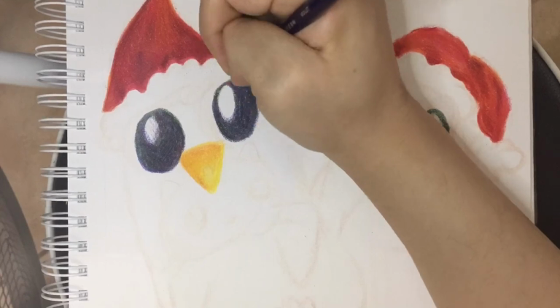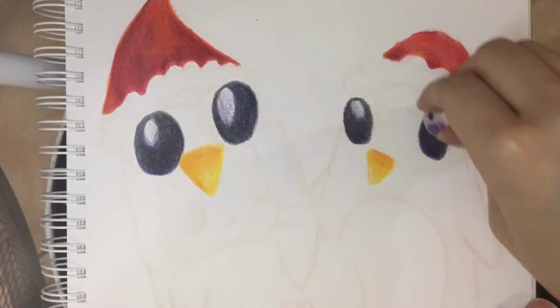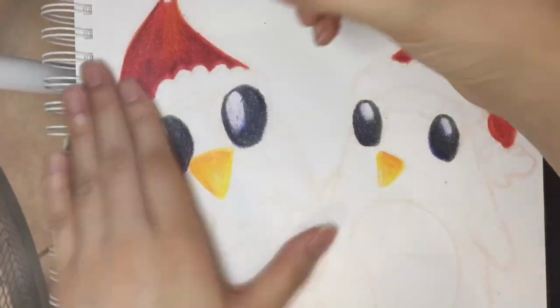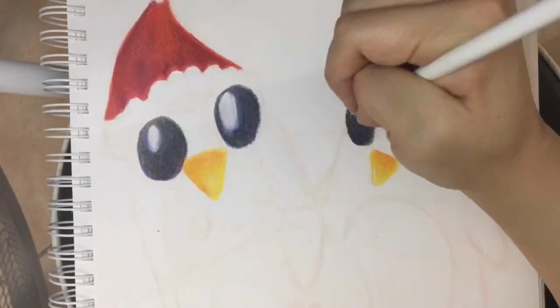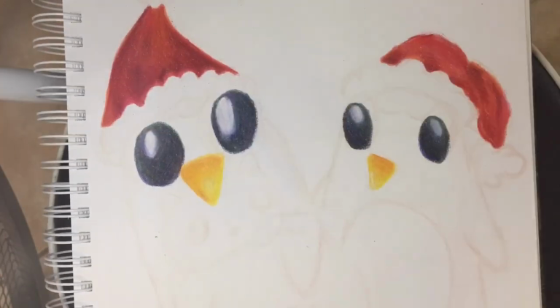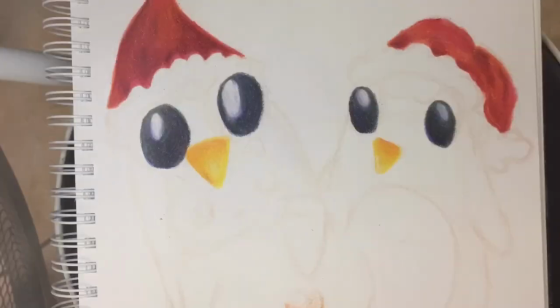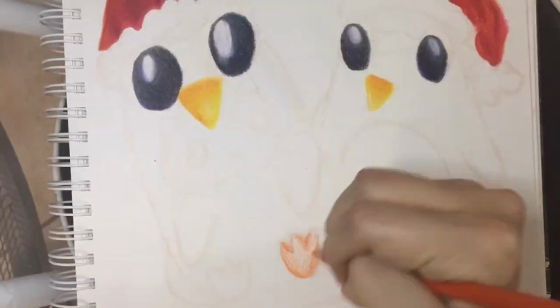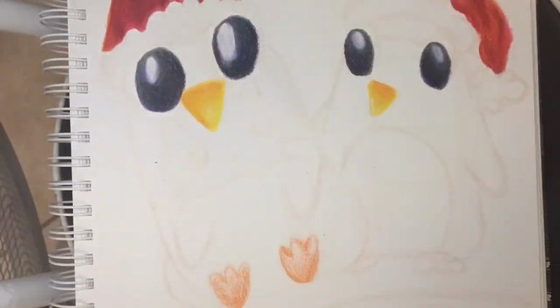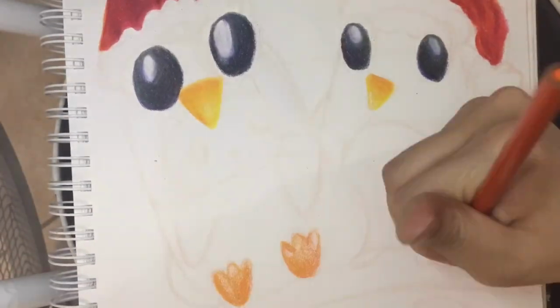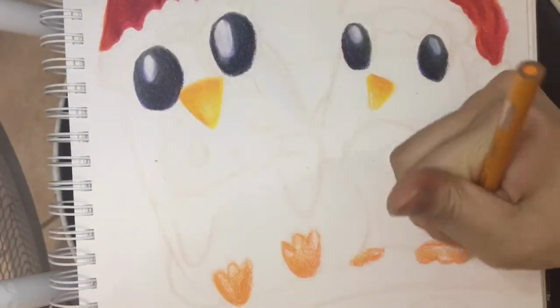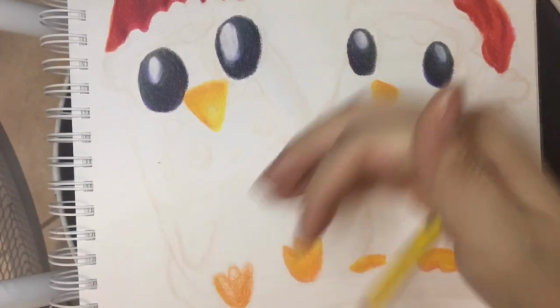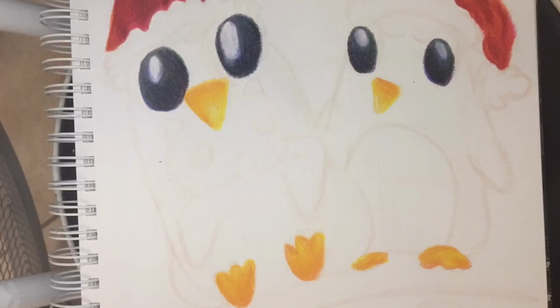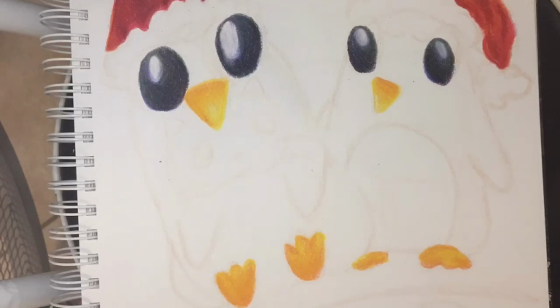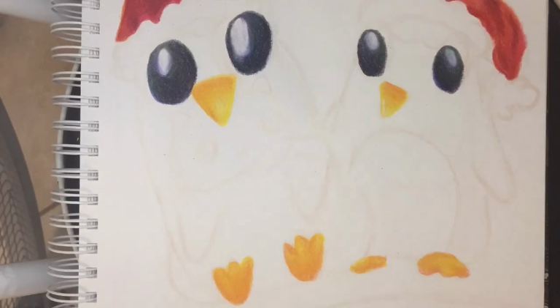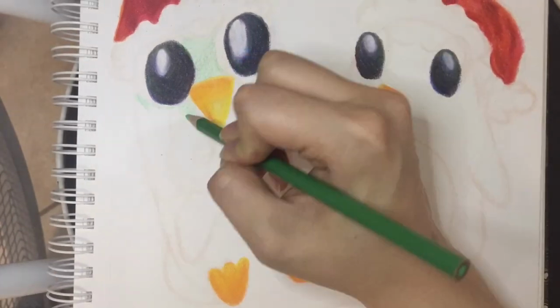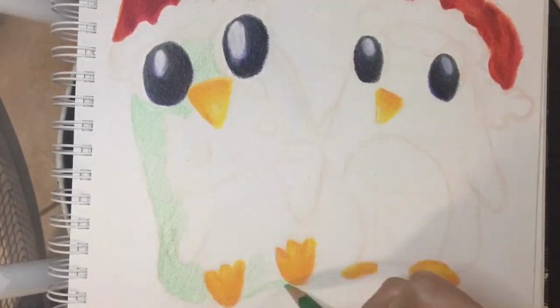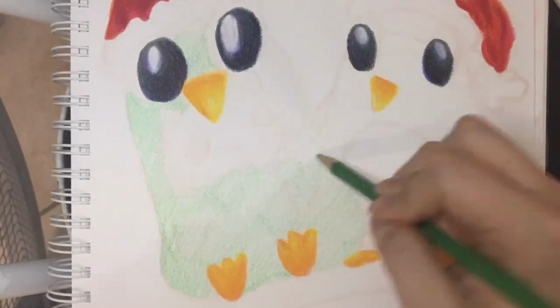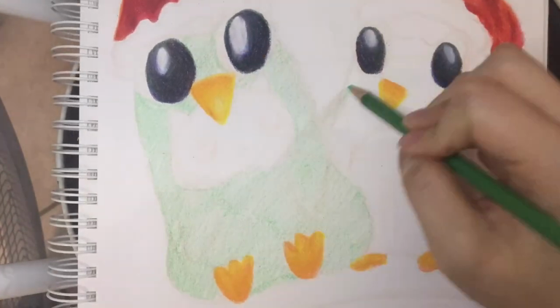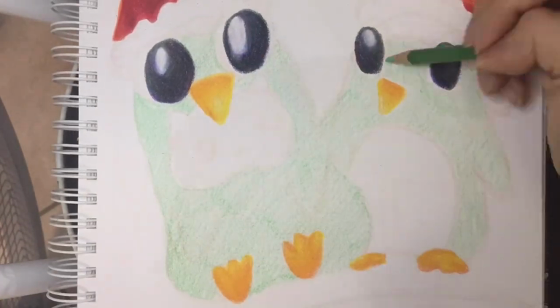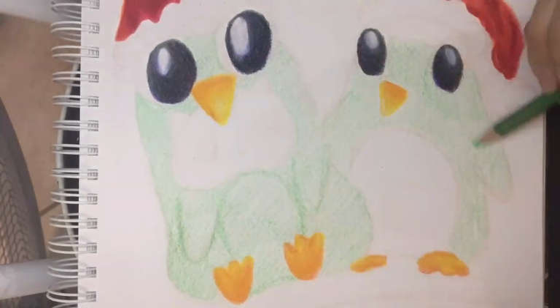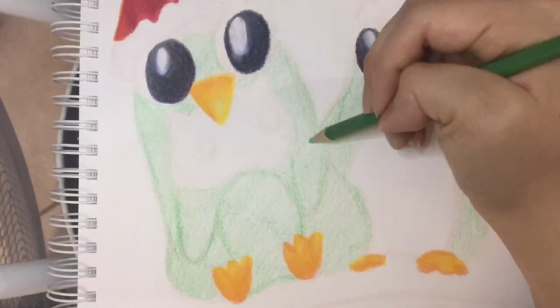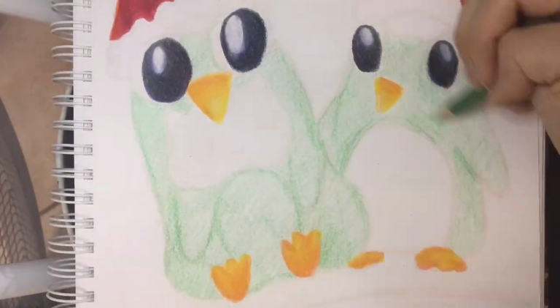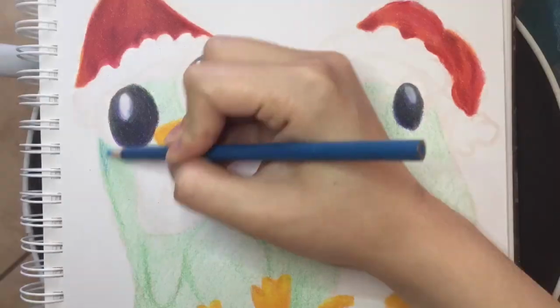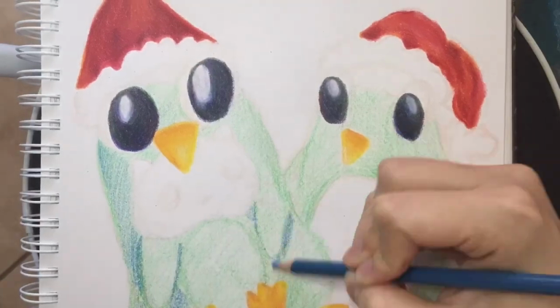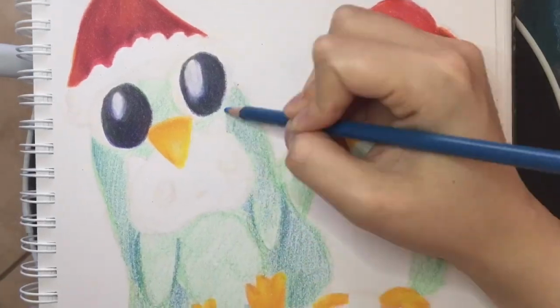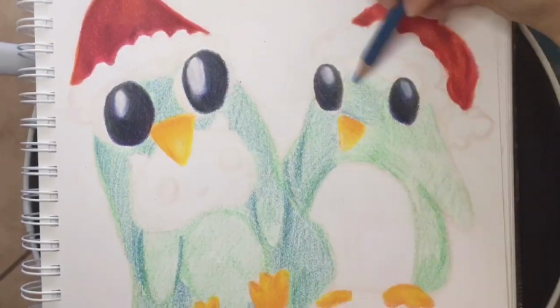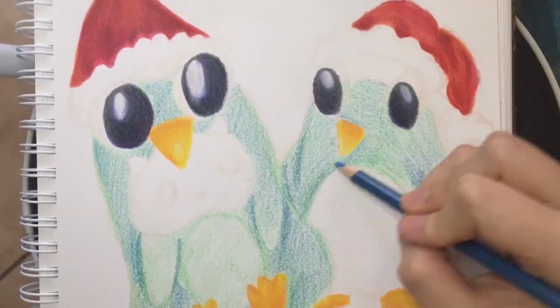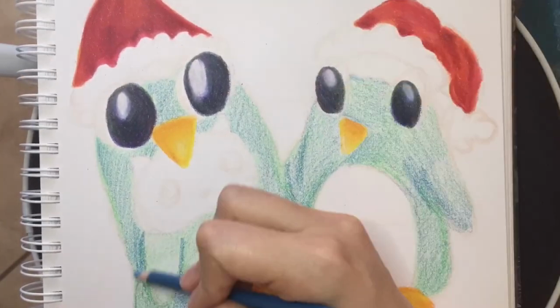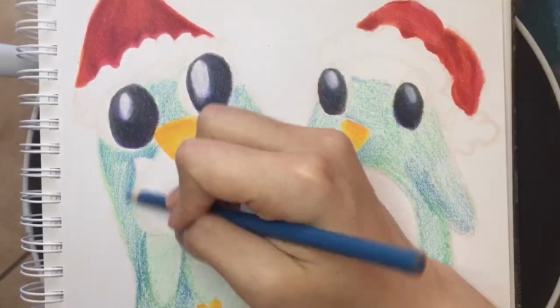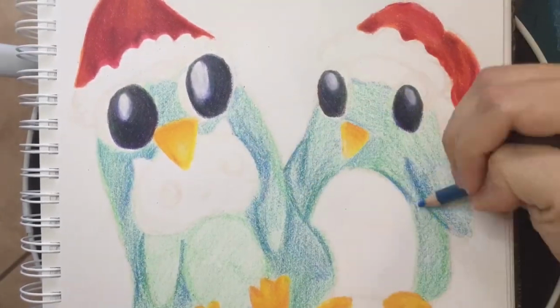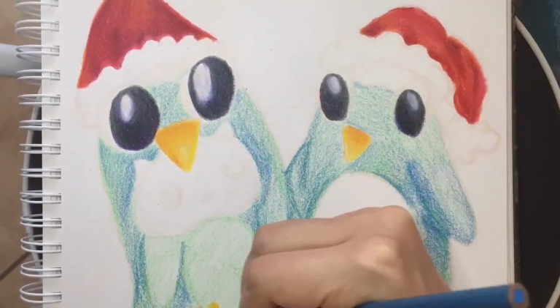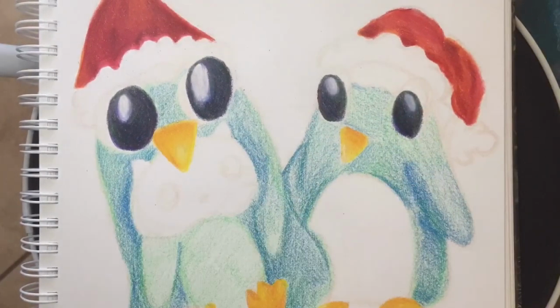You might be wondering how do you pick these colors? Sometimes it's good to use the color wheel as a reference just to see which colors are complementary, supplementary, primary, secondary, etc. But for me personally, I just match similar colors together based on cool and warm tones.